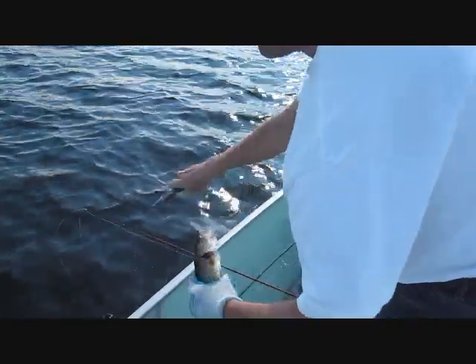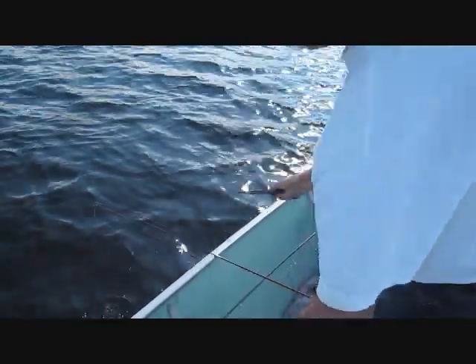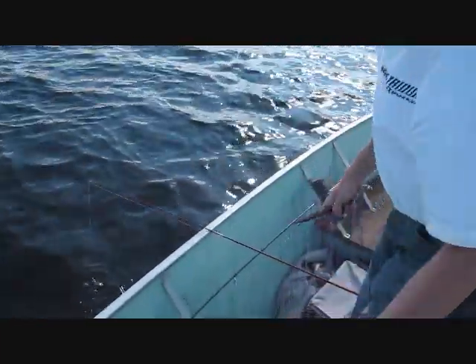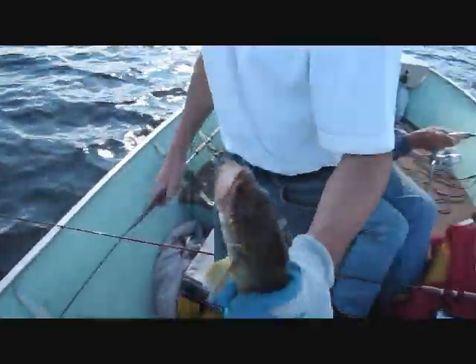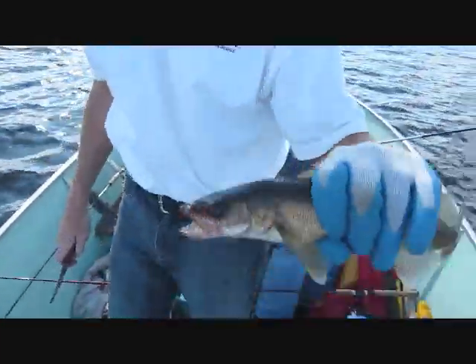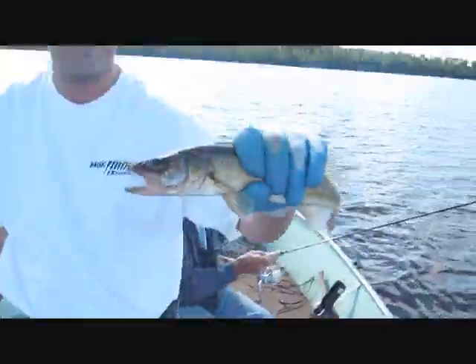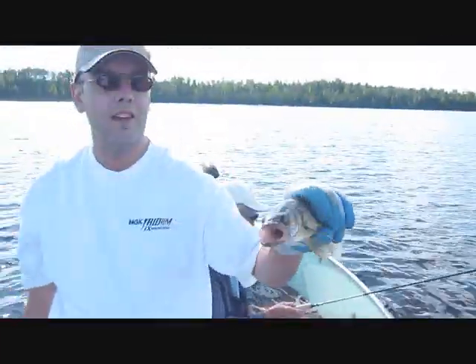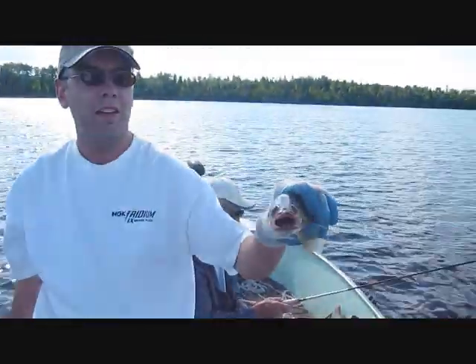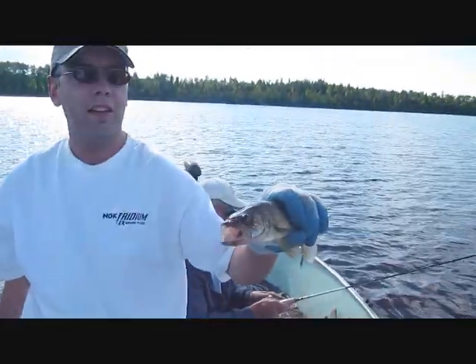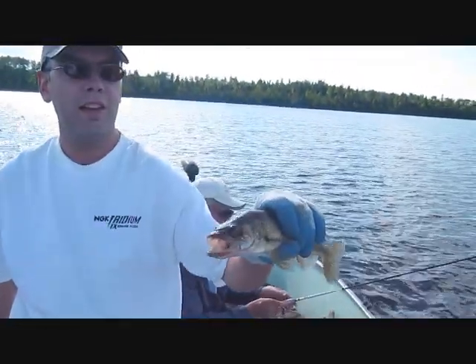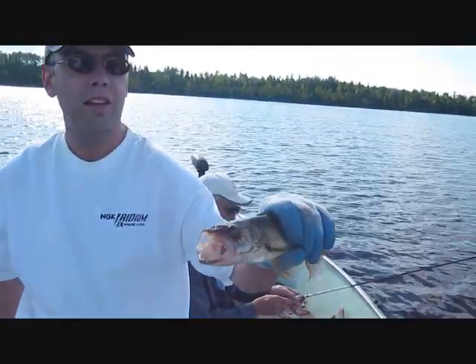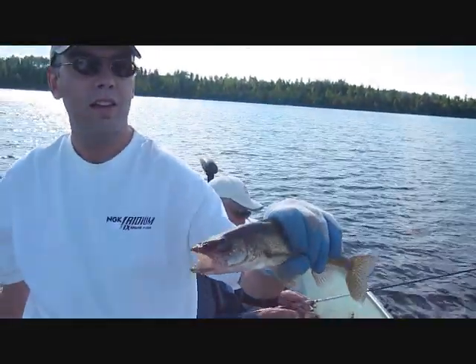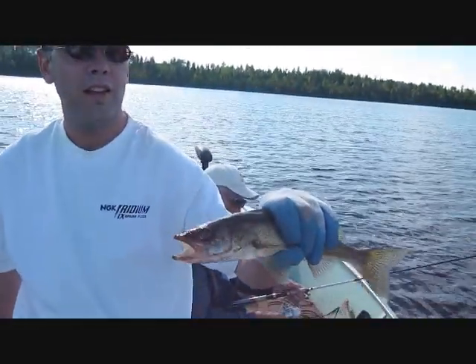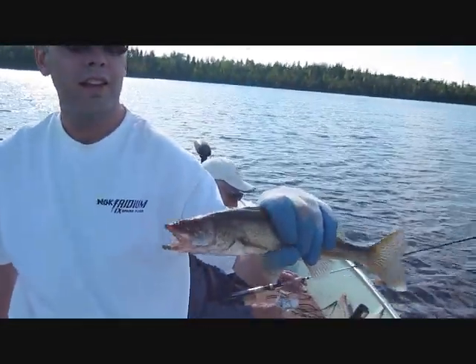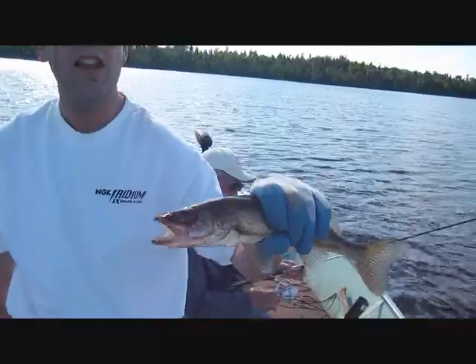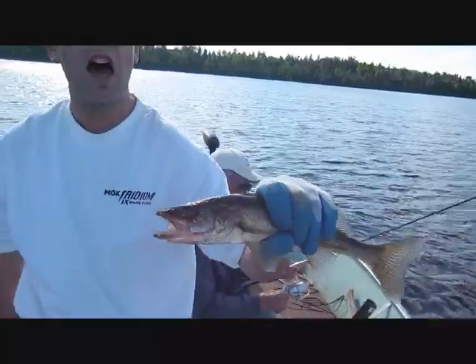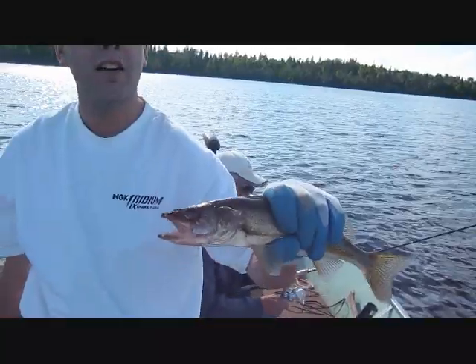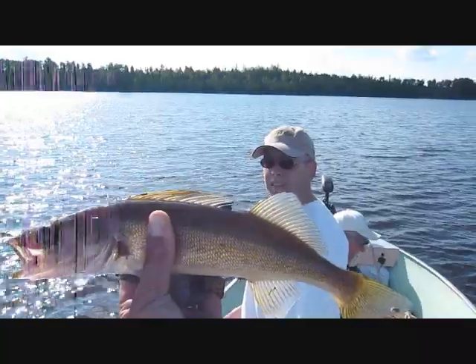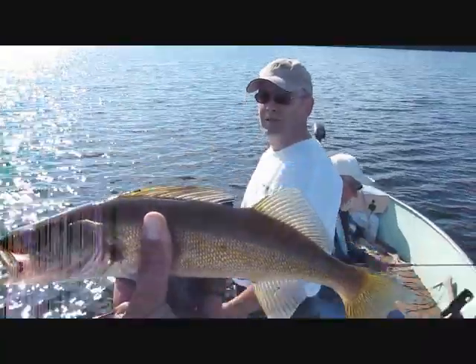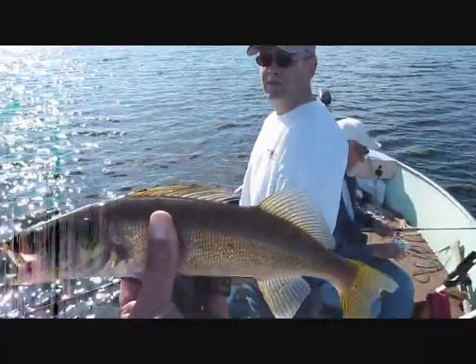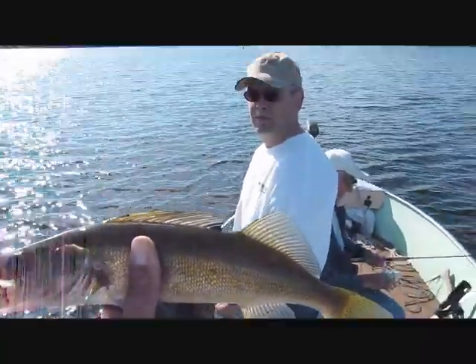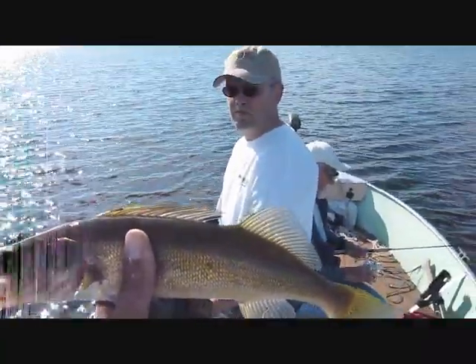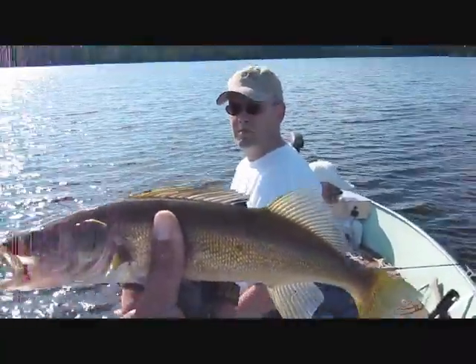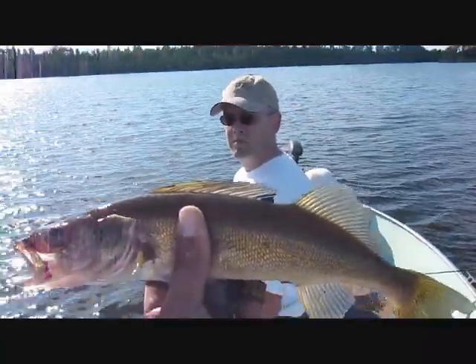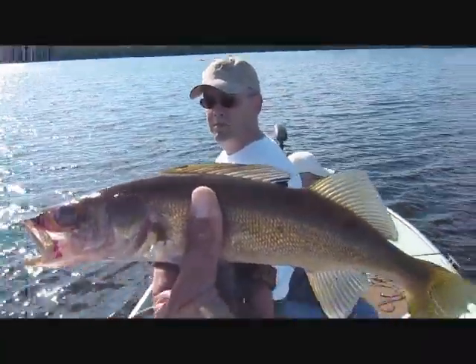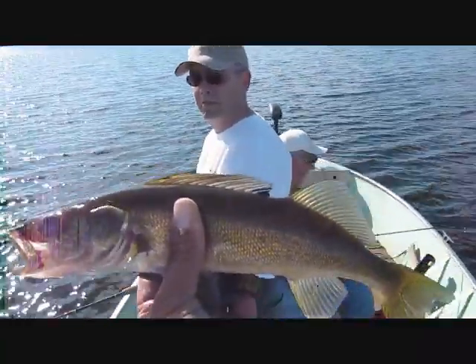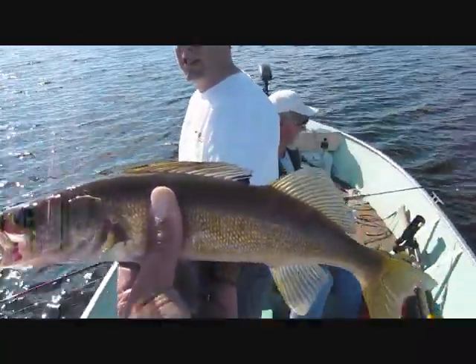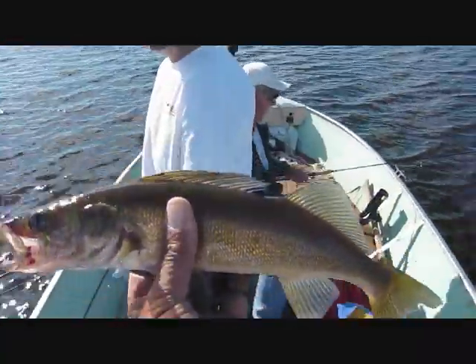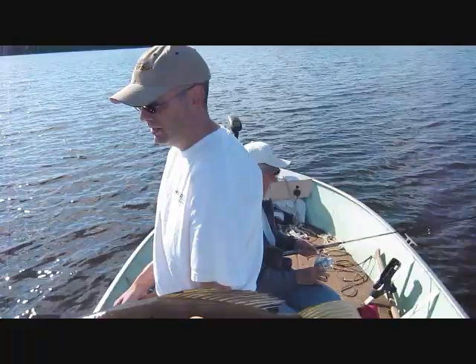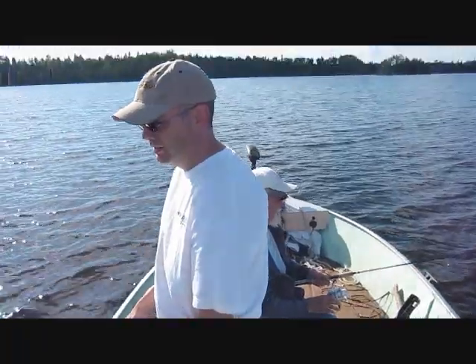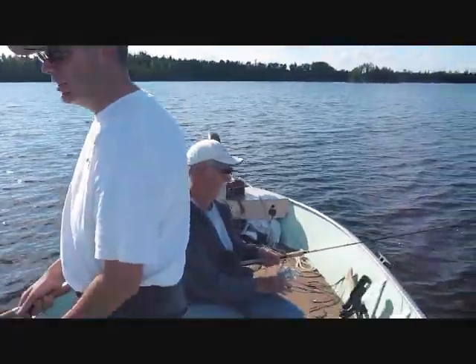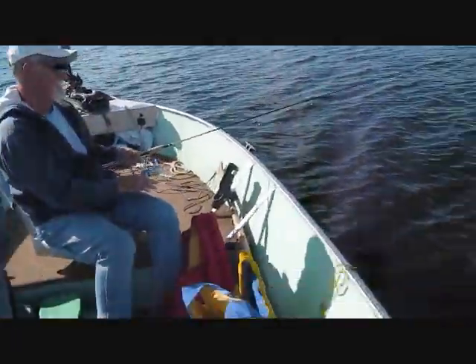You got him. Look at that. That's a nice fishy. It's gonna be supper. Another perfect eating size fish folks. Put it on the stringer.